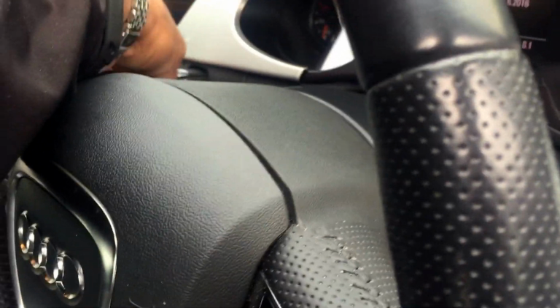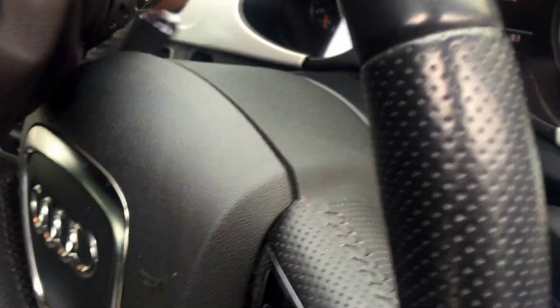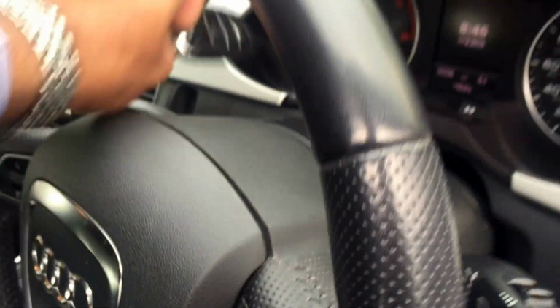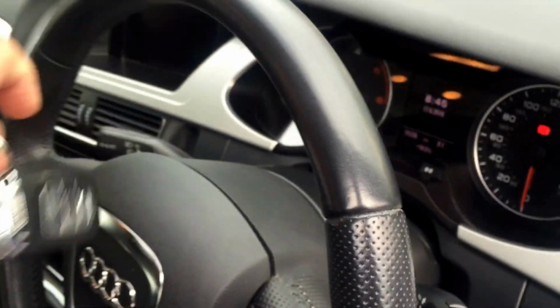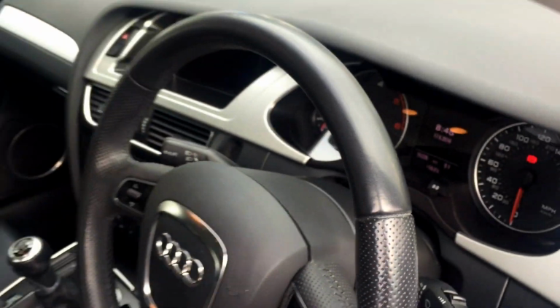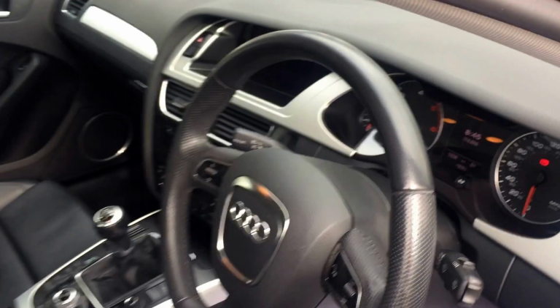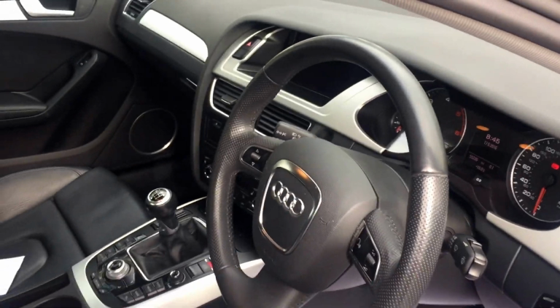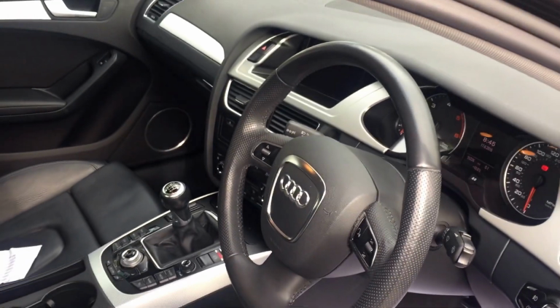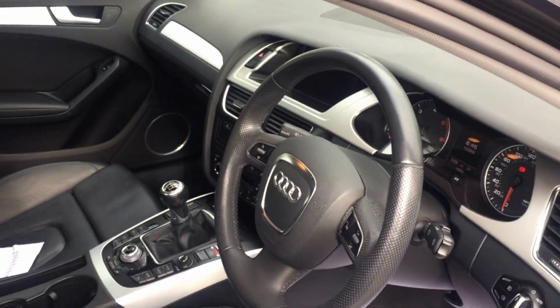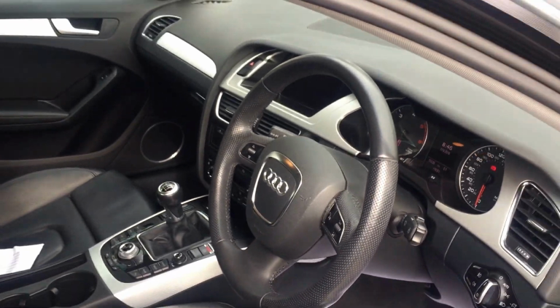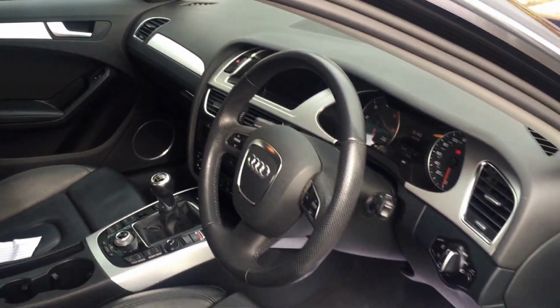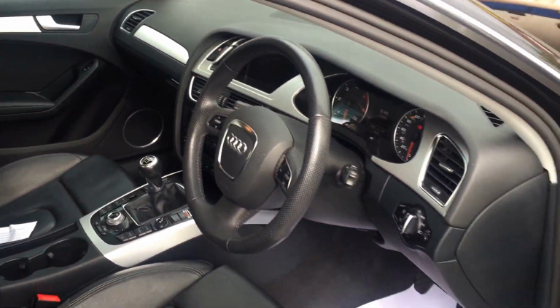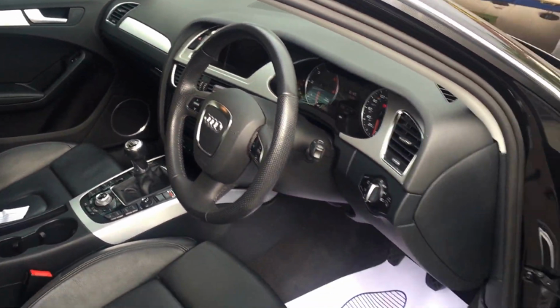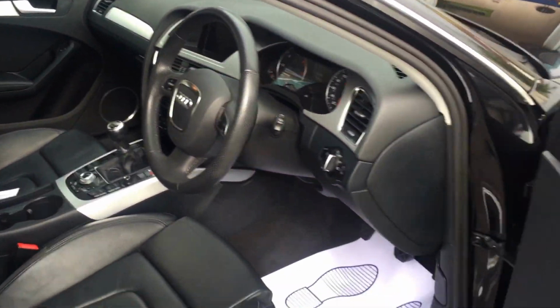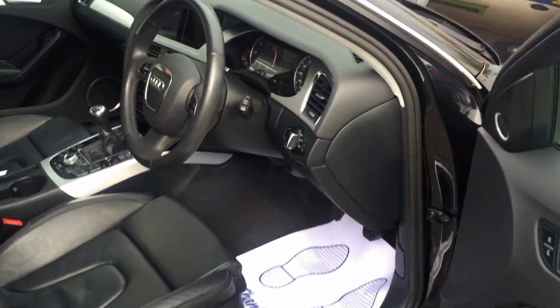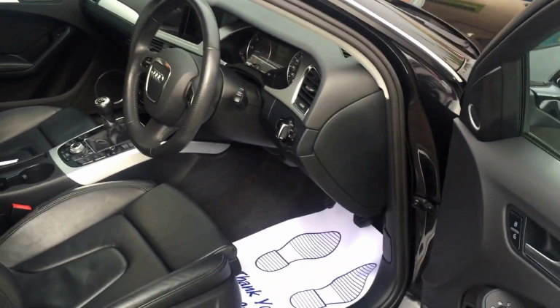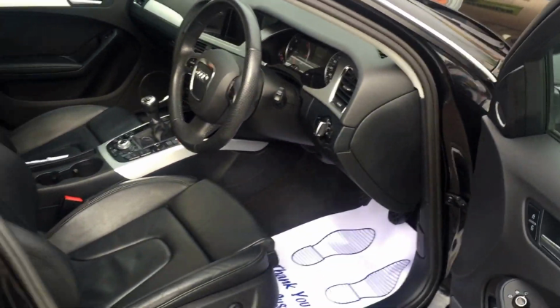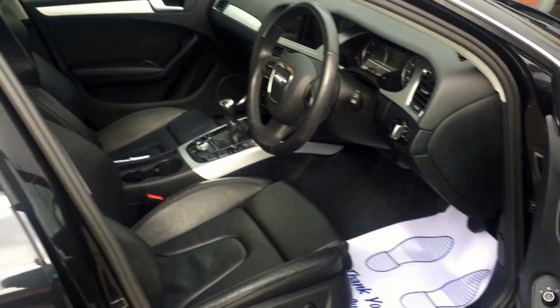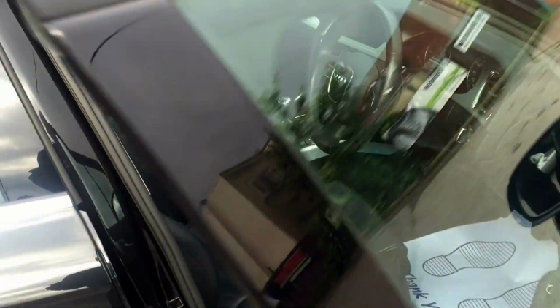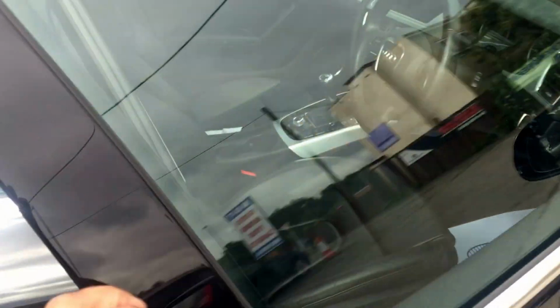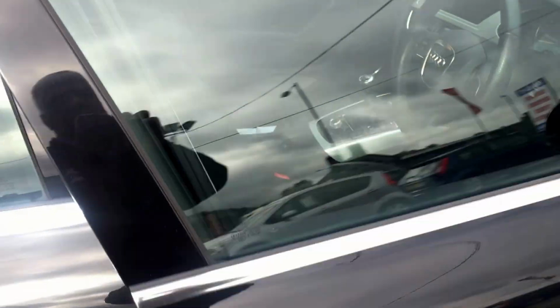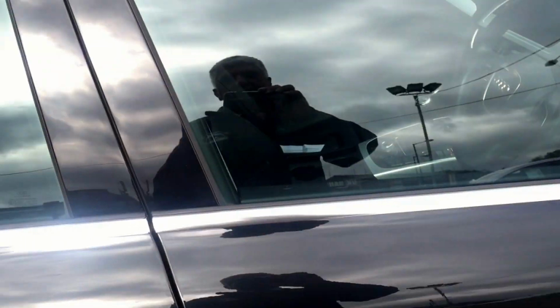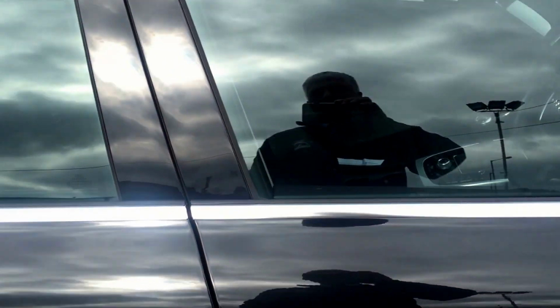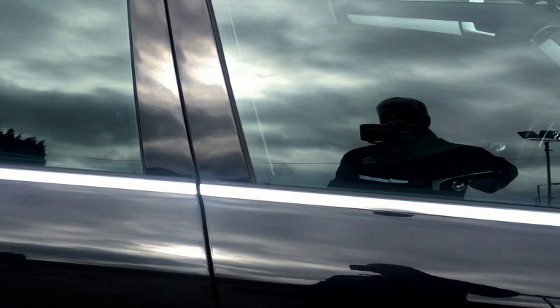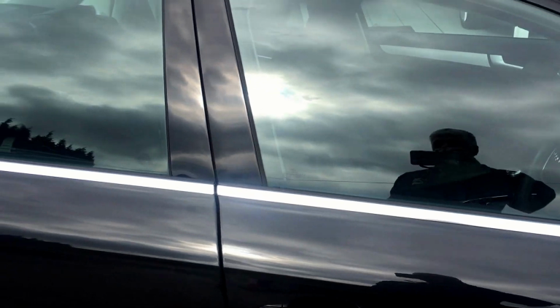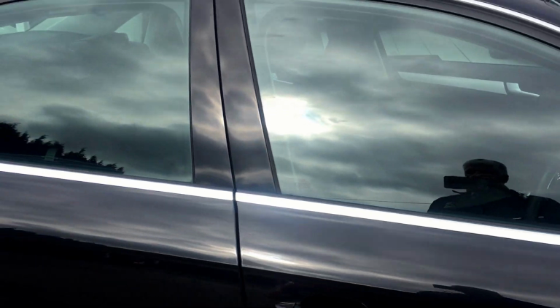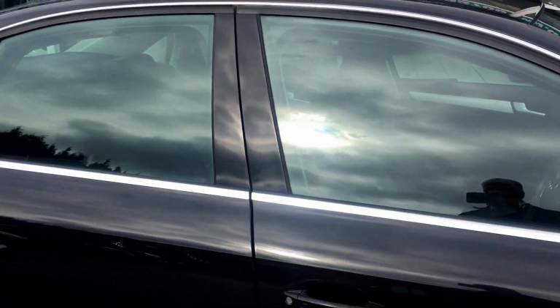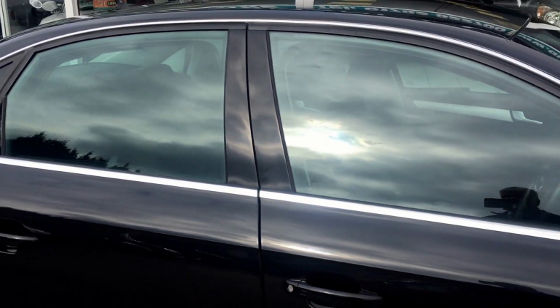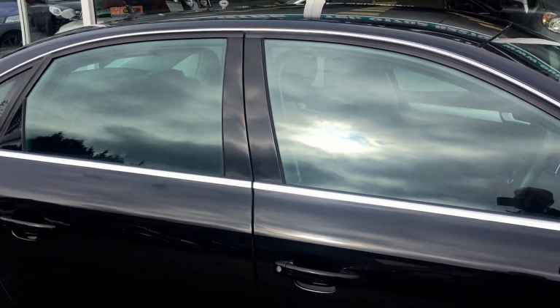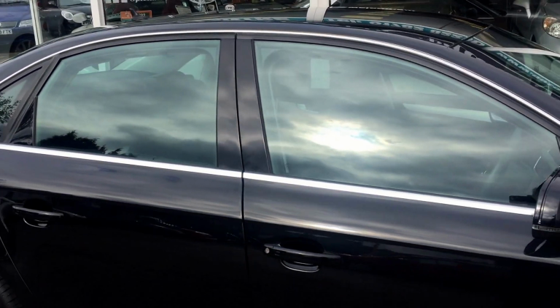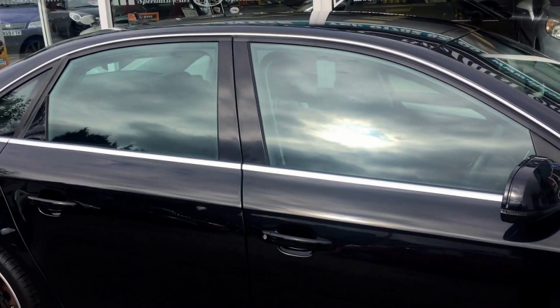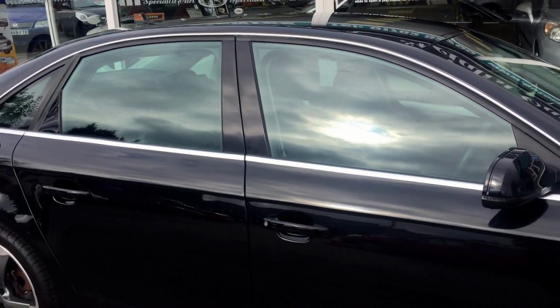Great car, lovely condition all round. We have two sets of keys. Full HPI checked and clear.